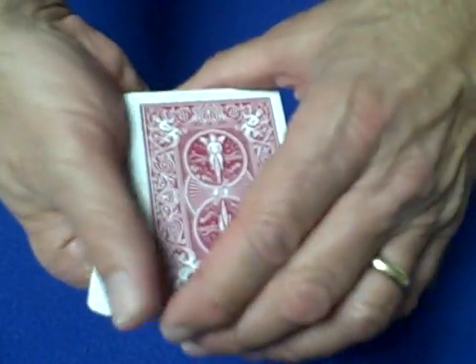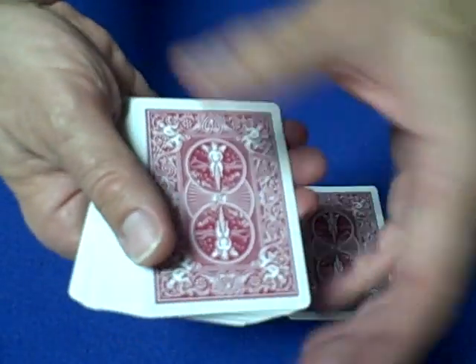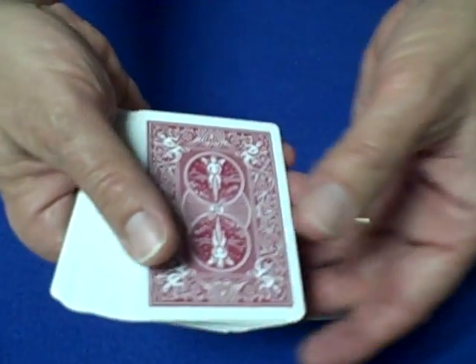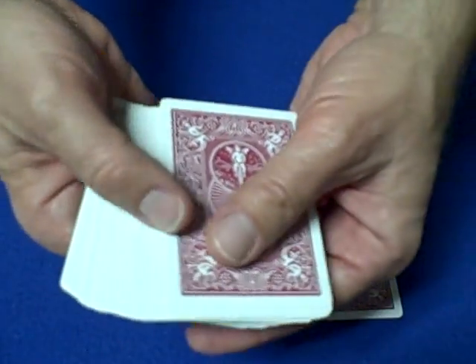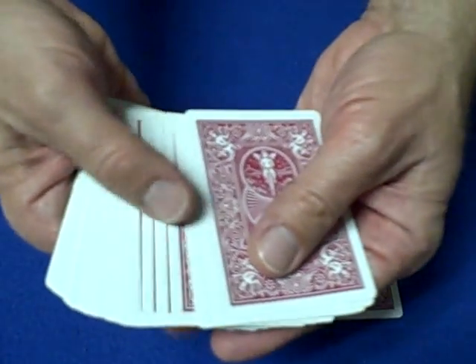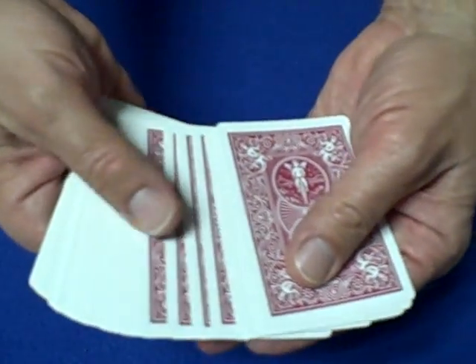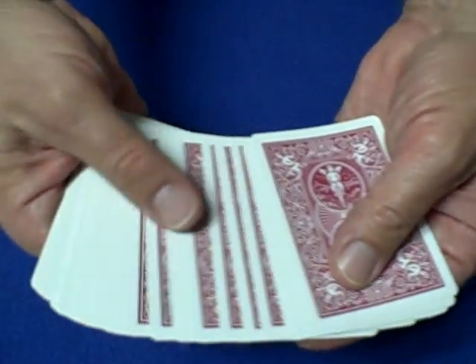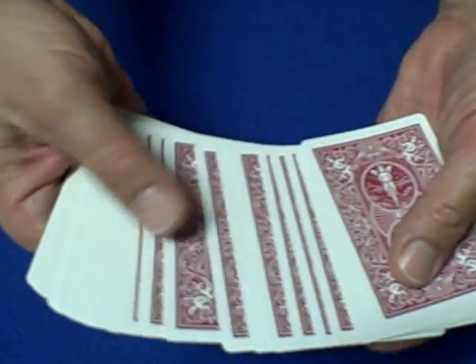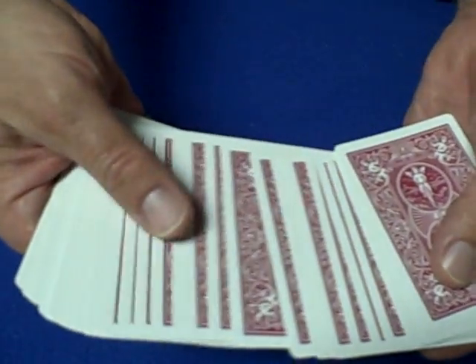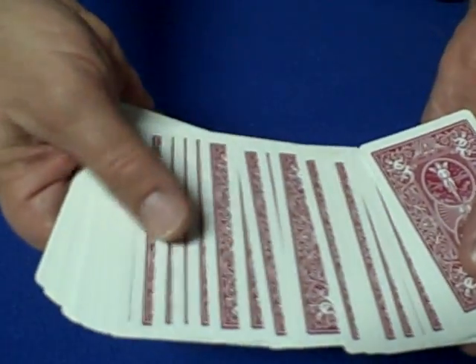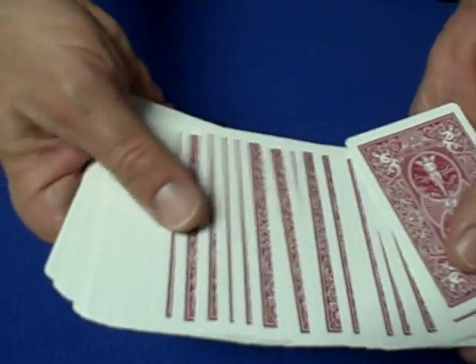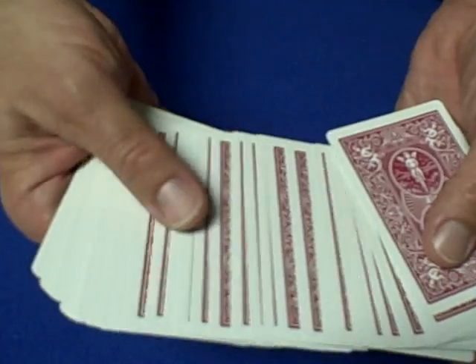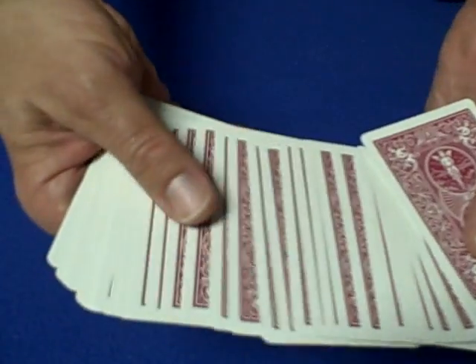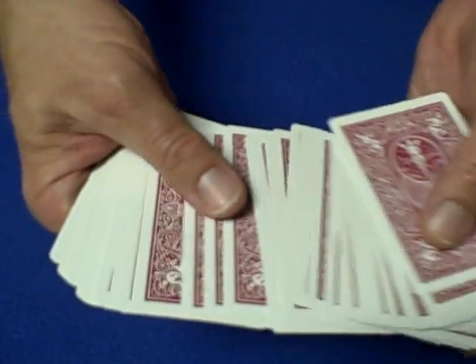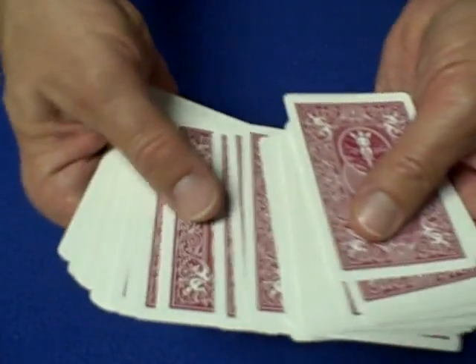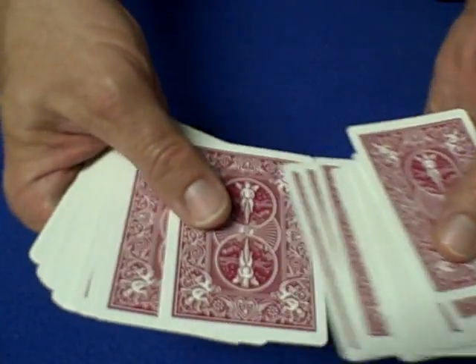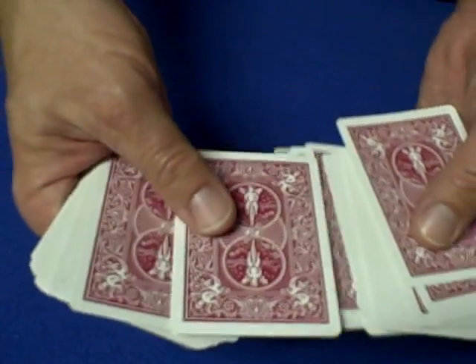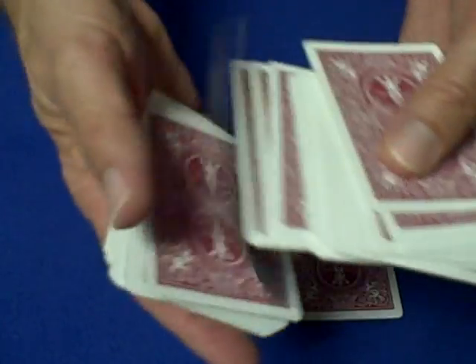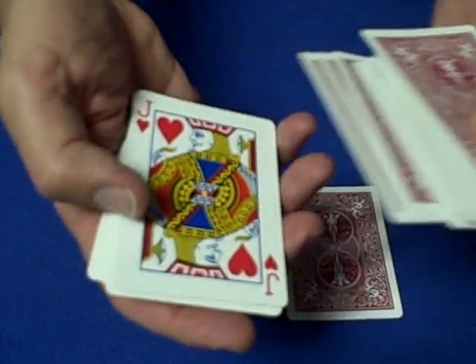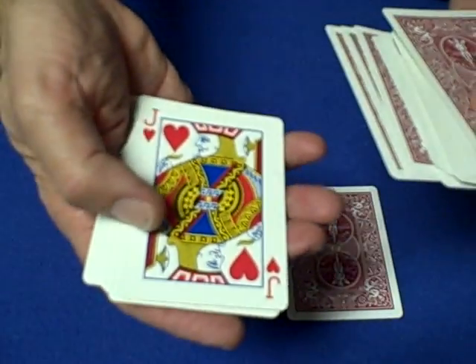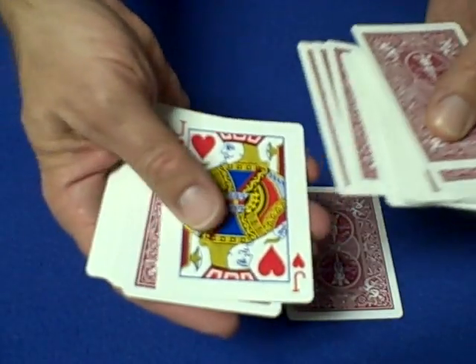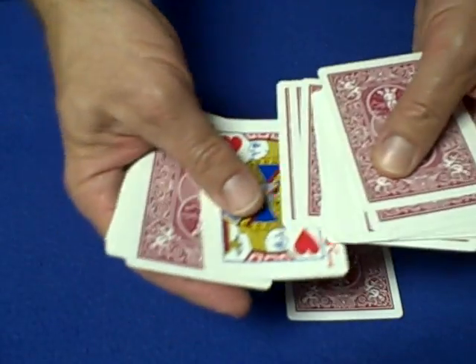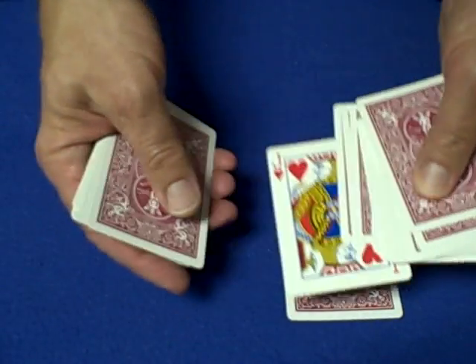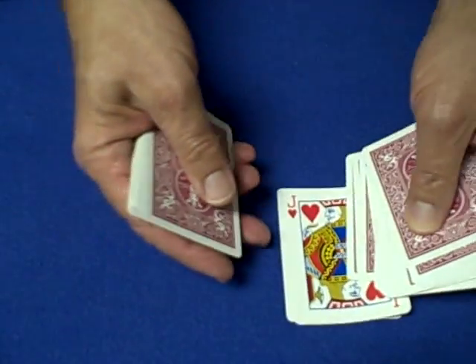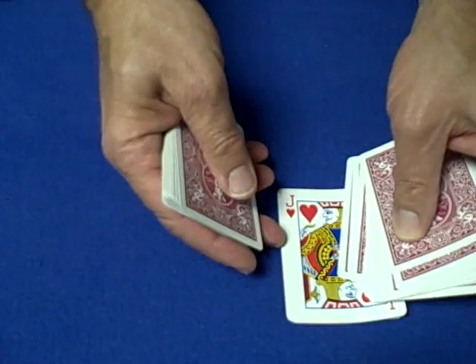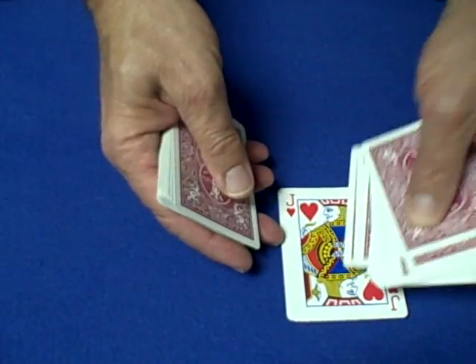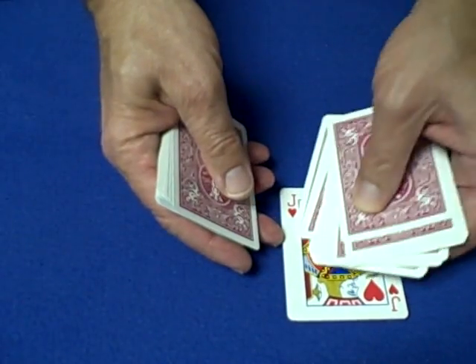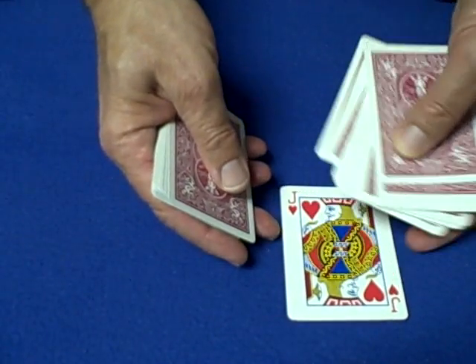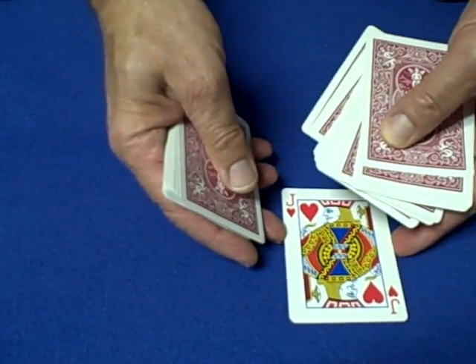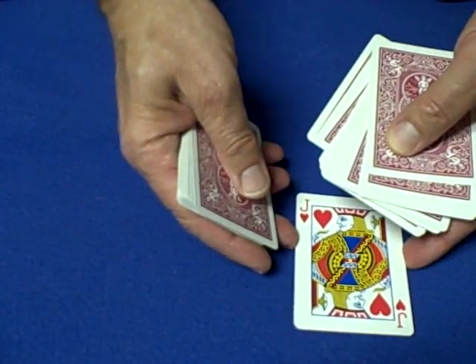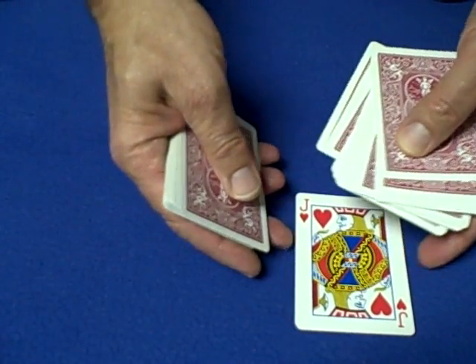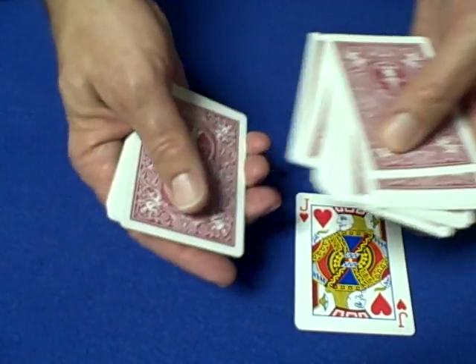Now tell the spectator they can select a card. Spread the cards out, pick any card they like — it's a free choice. They choose this card, the jack of hearts, and set it right on top of your prediction.